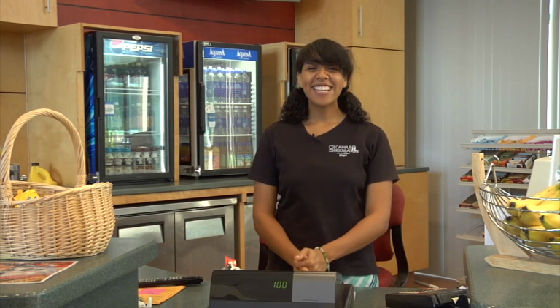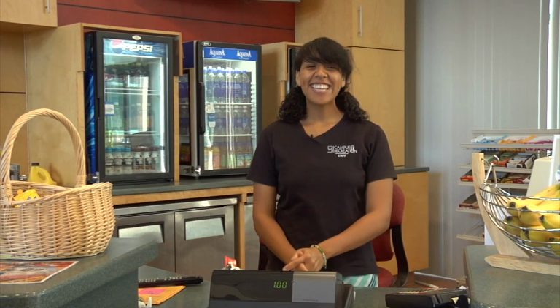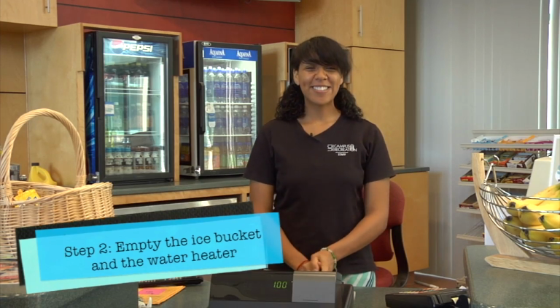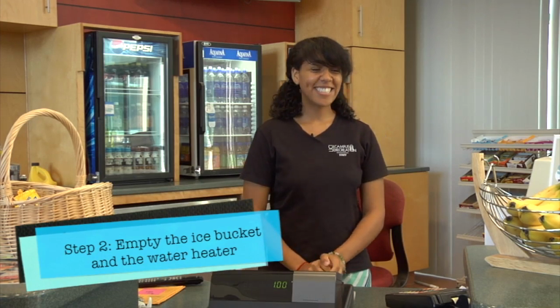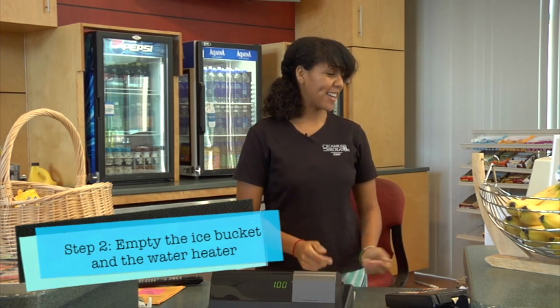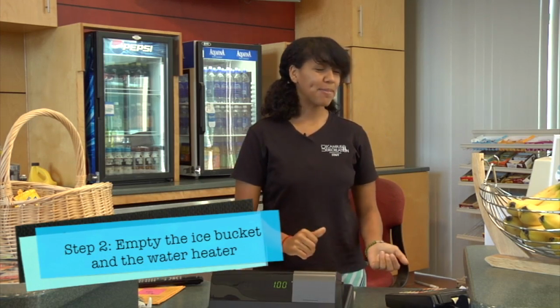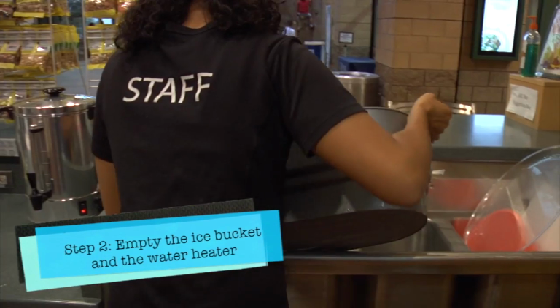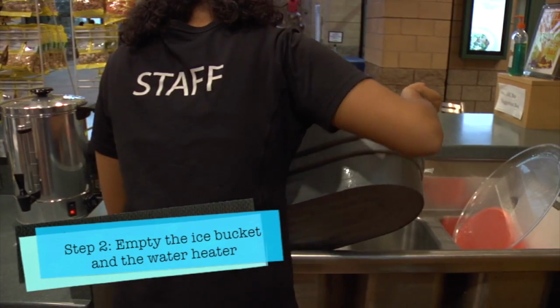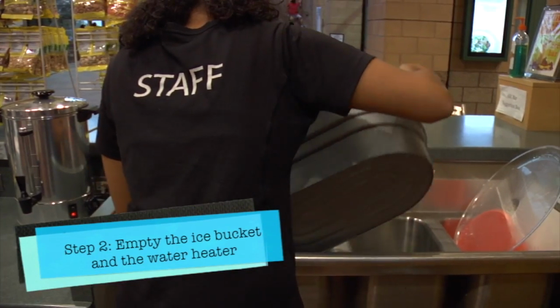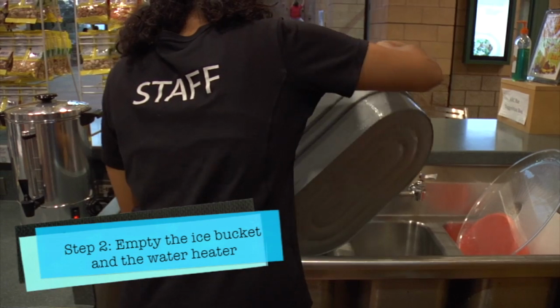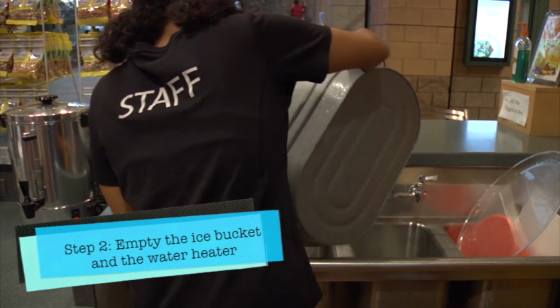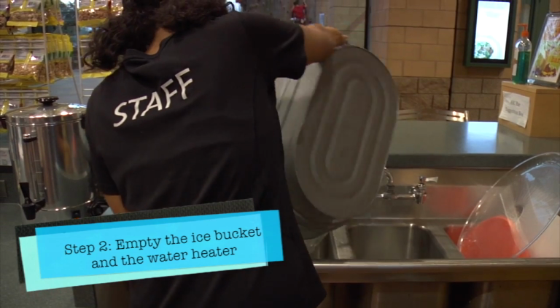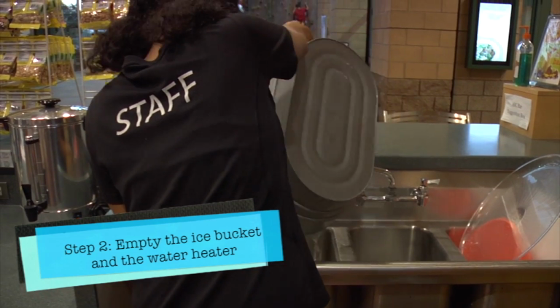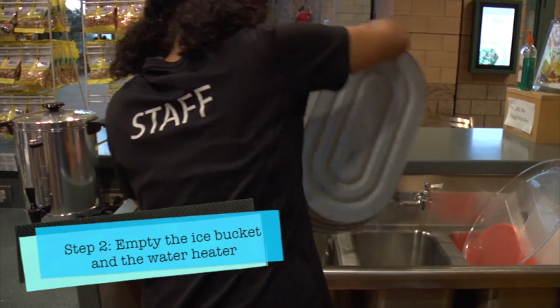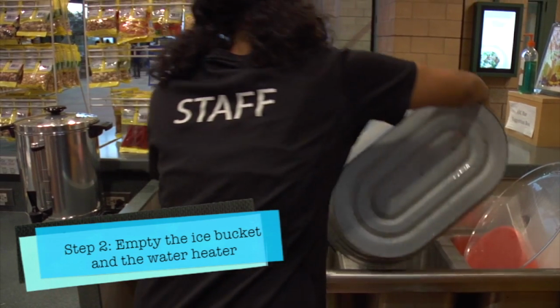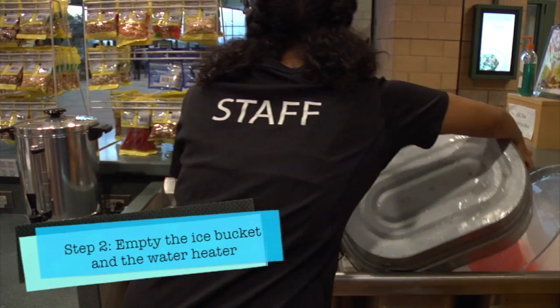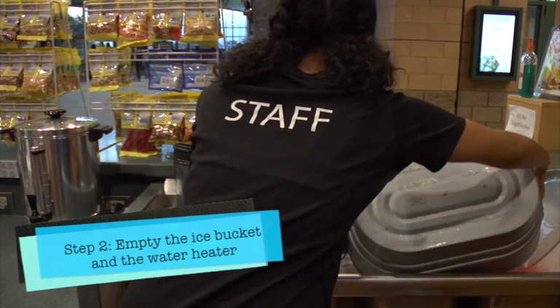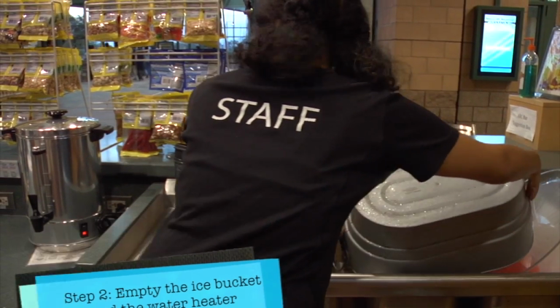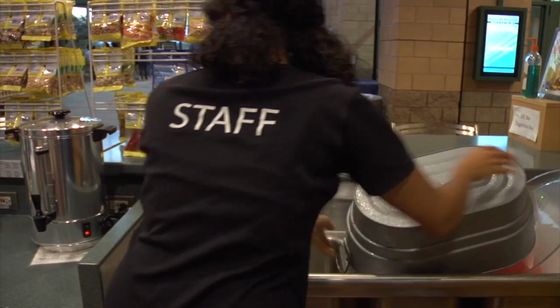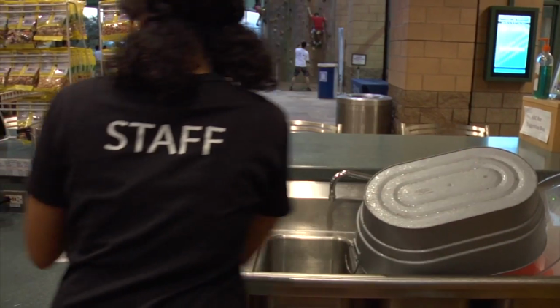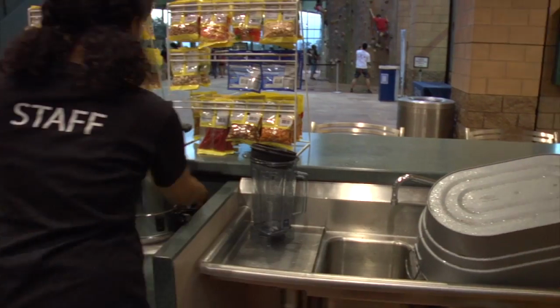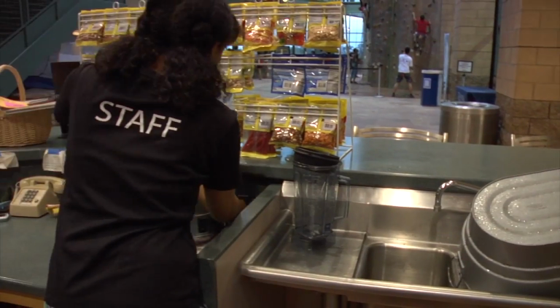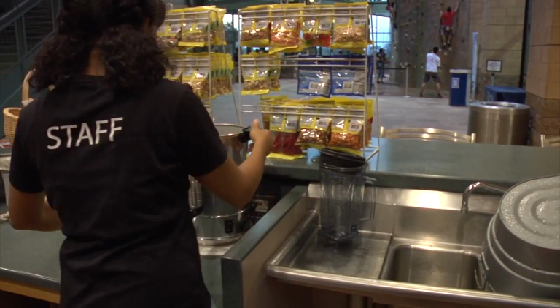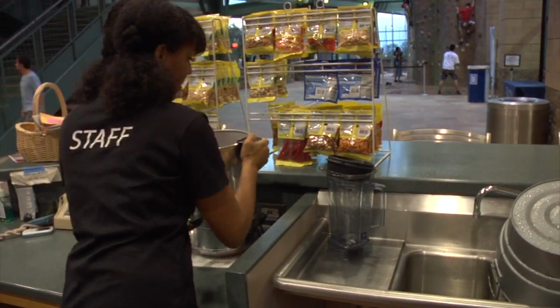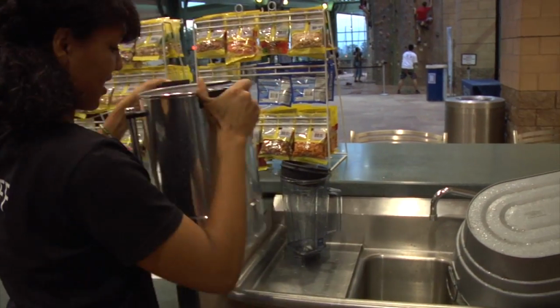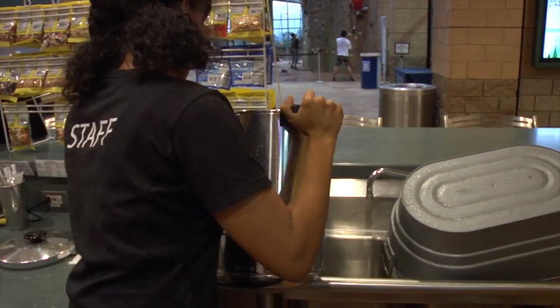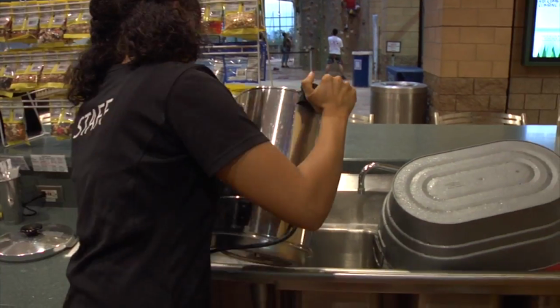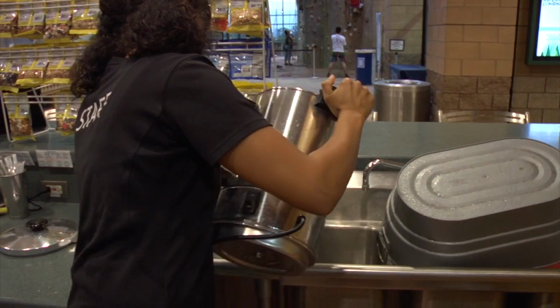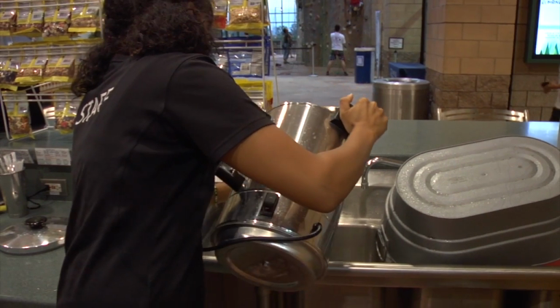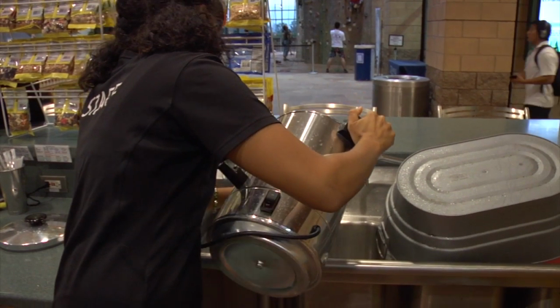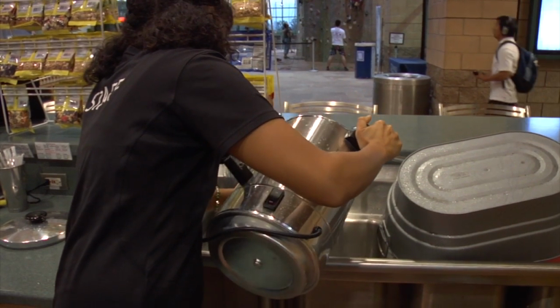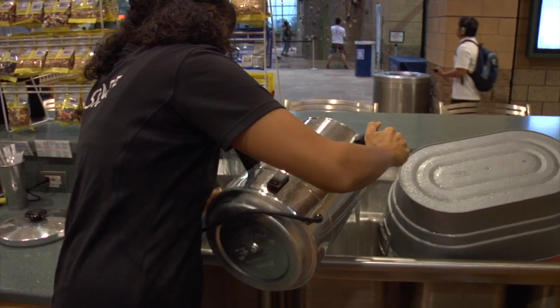Second, you're going to take your ice bucket and empty it in the sink. Then unplug the water heater and pour that right on top of the ice — it melts really quickly and the steam comes up. It's very cool.